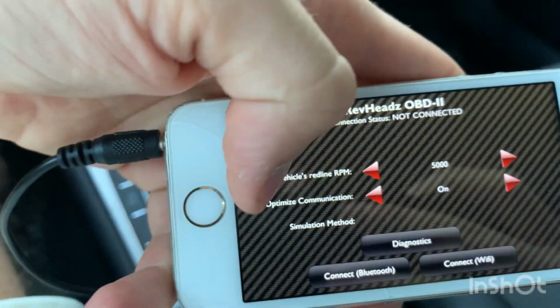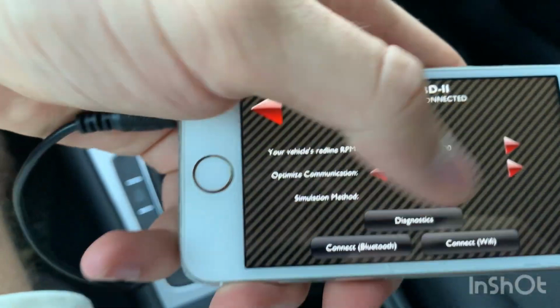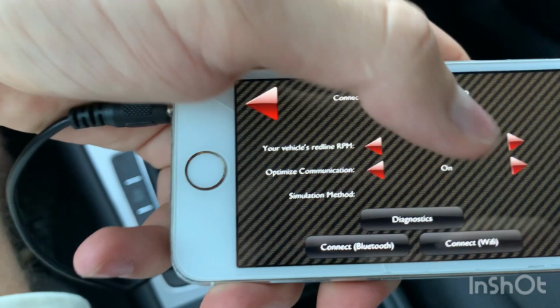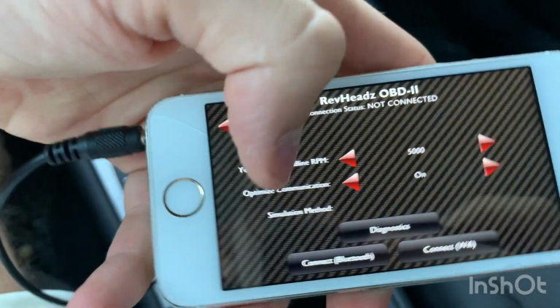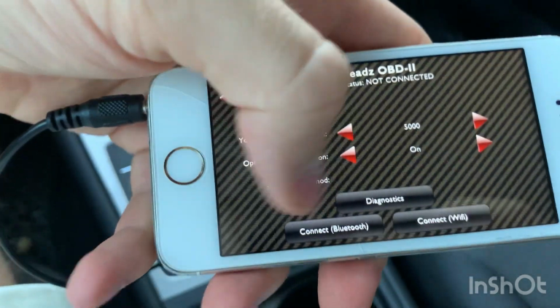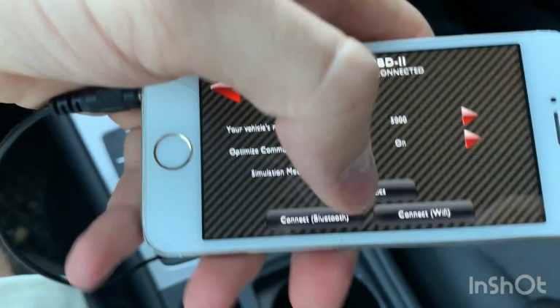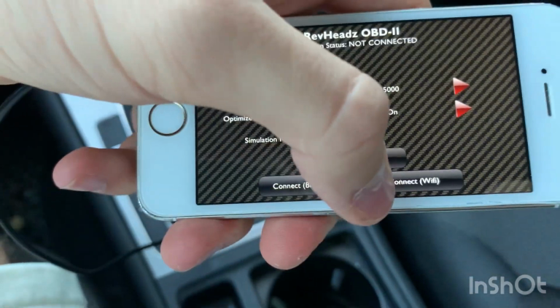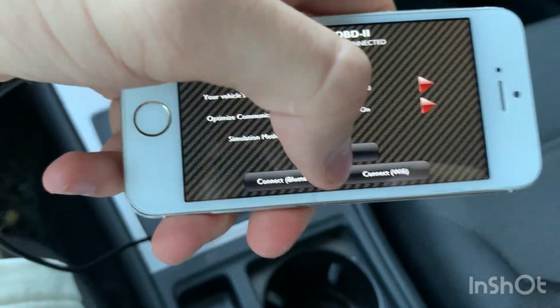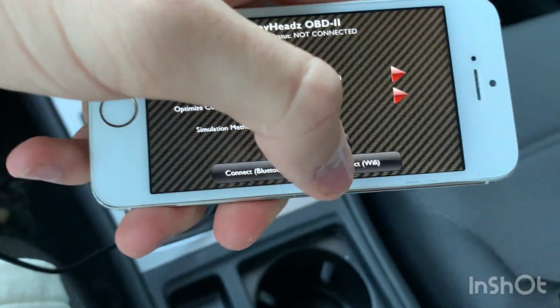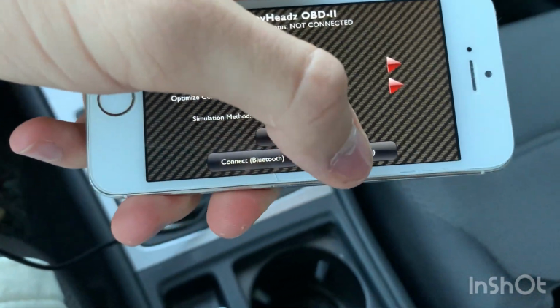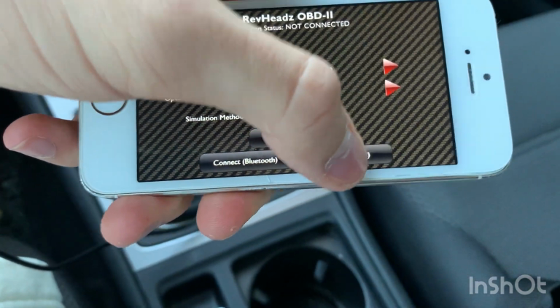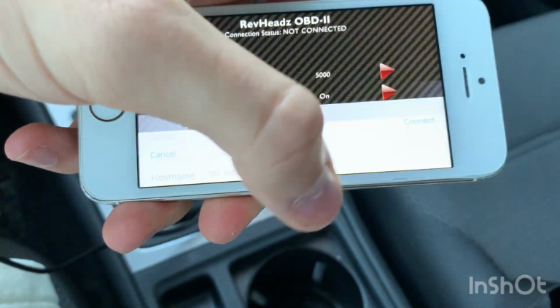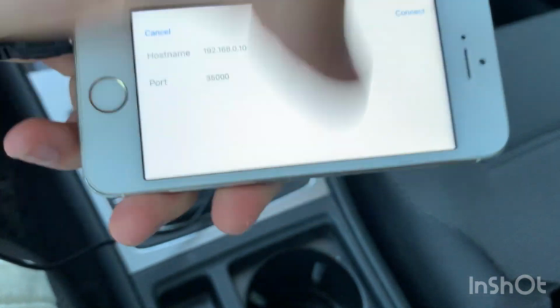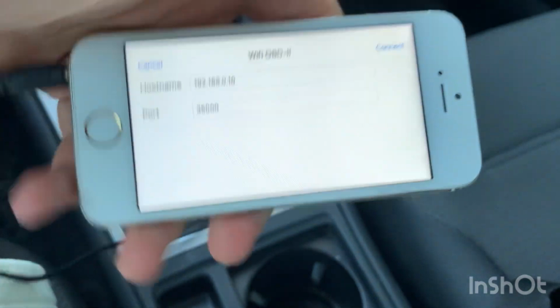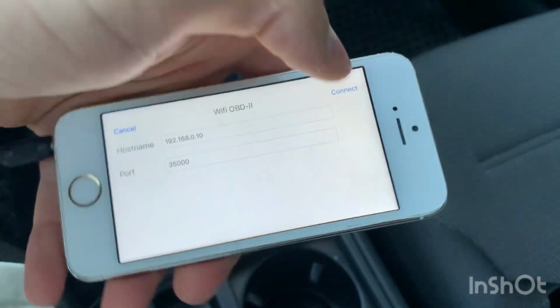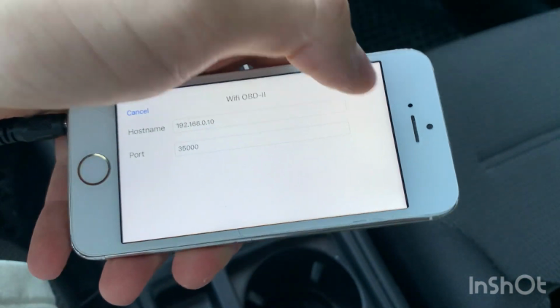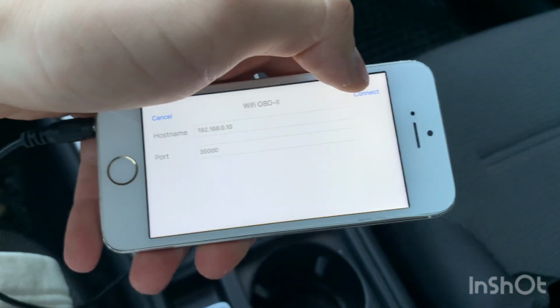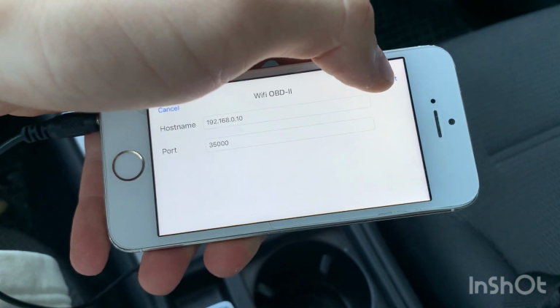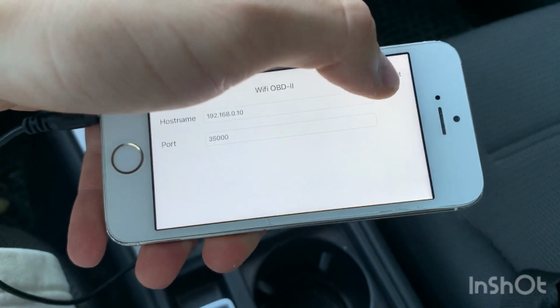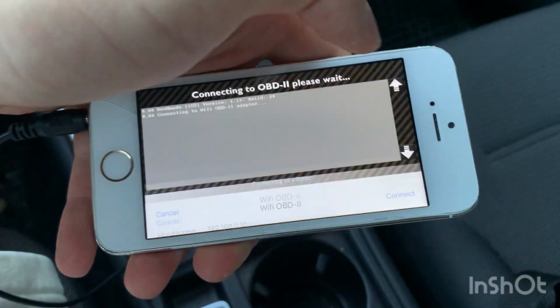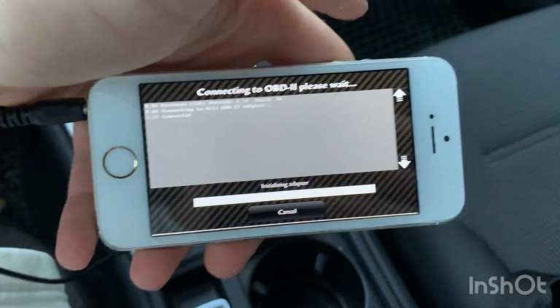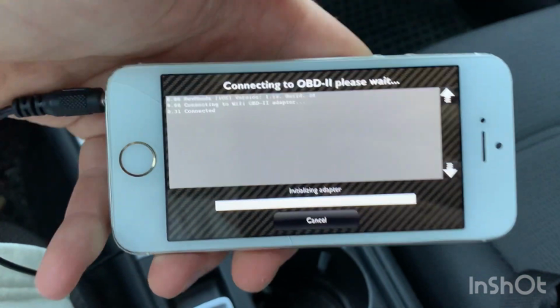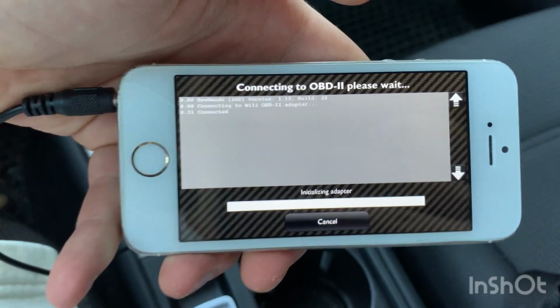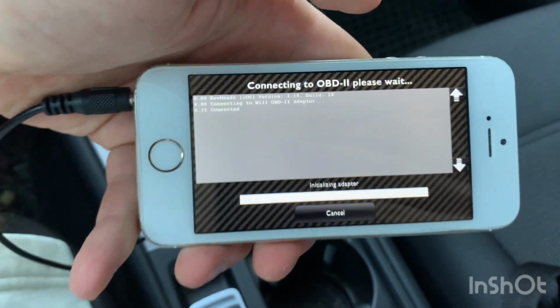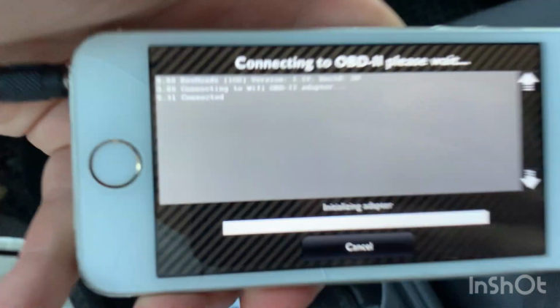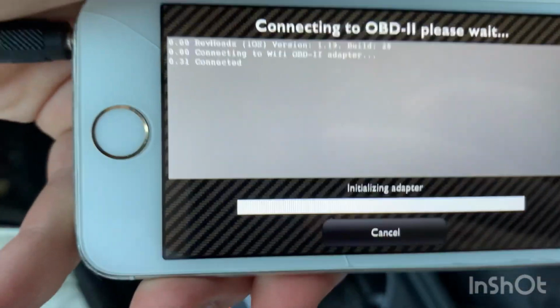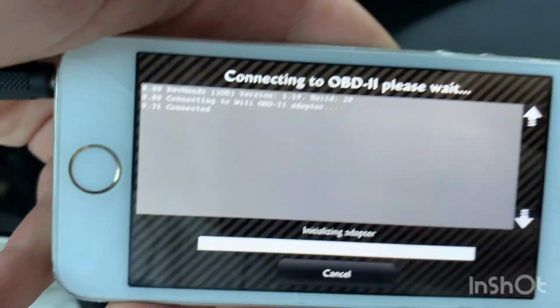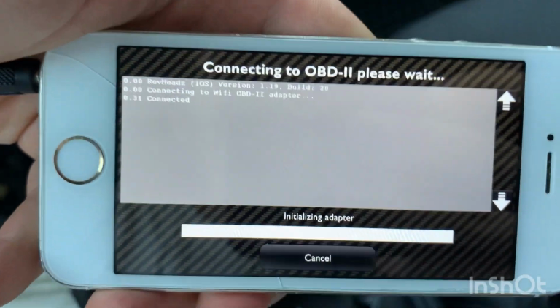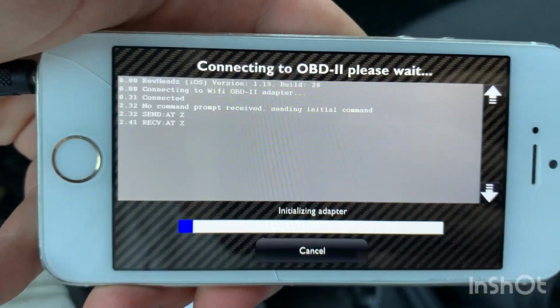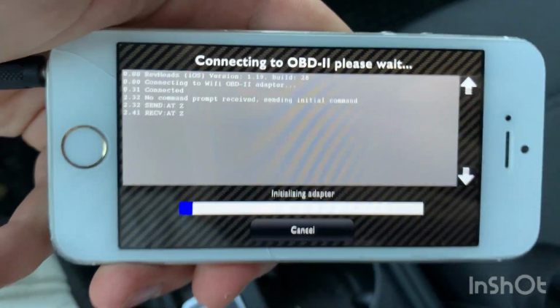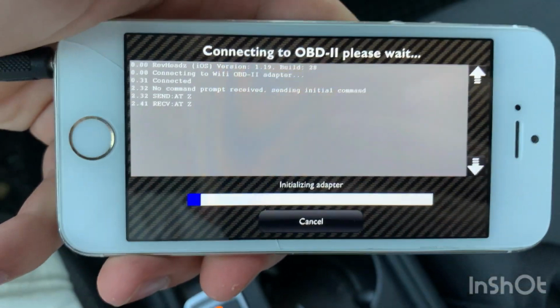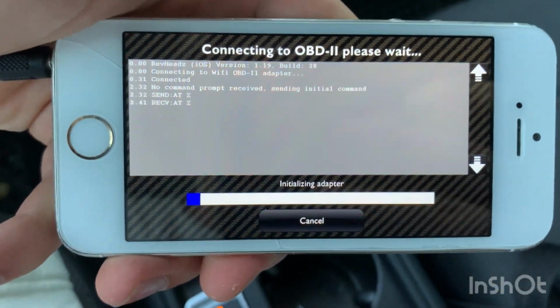Turn optimization on, connect with WiFi, then simply connect and it will start connecting to the adapter.